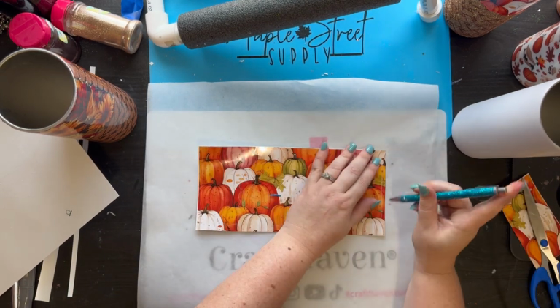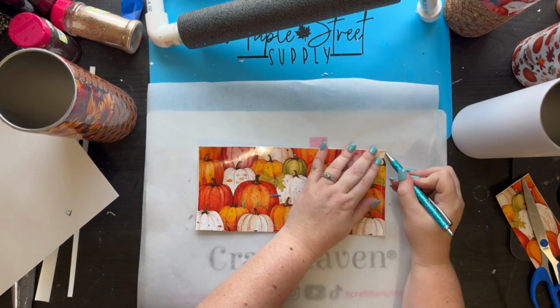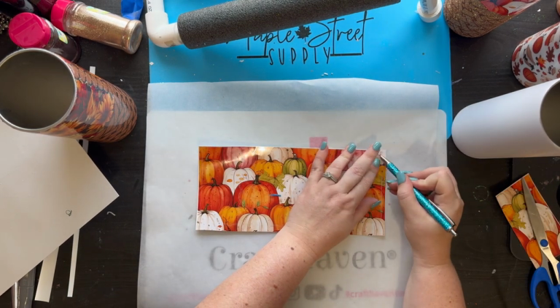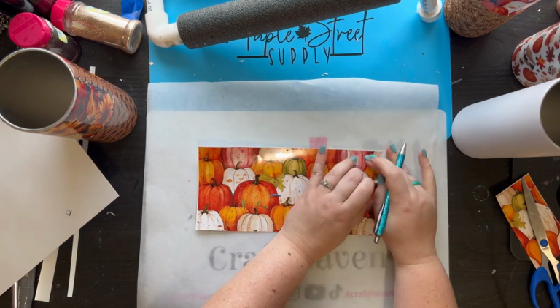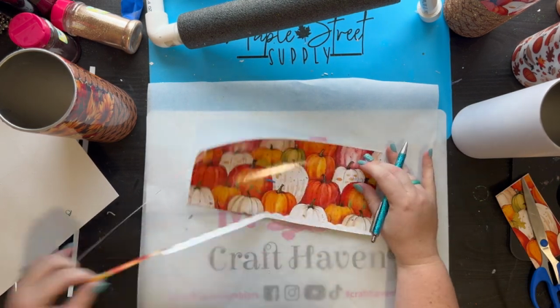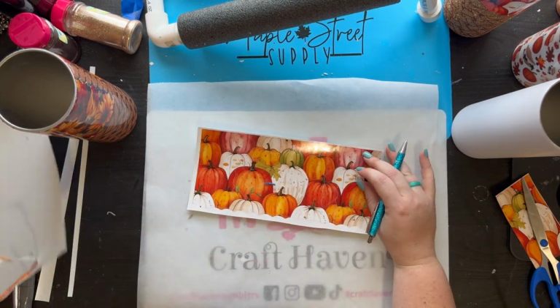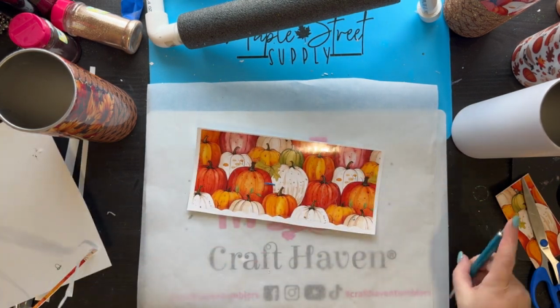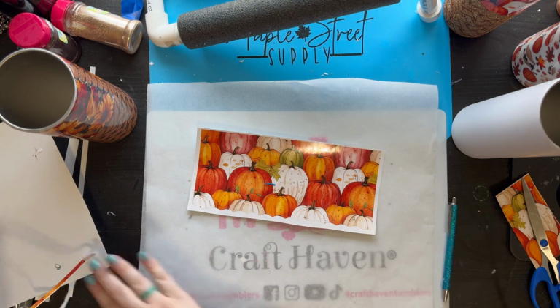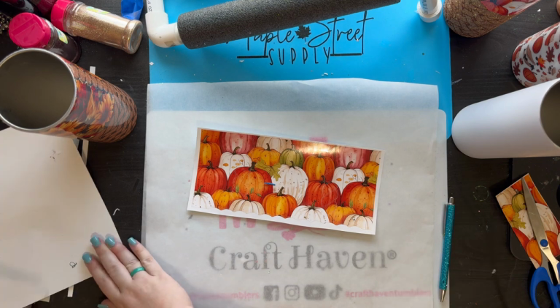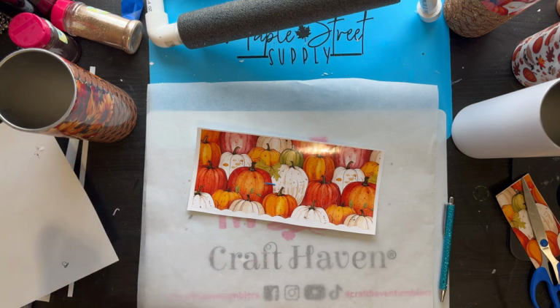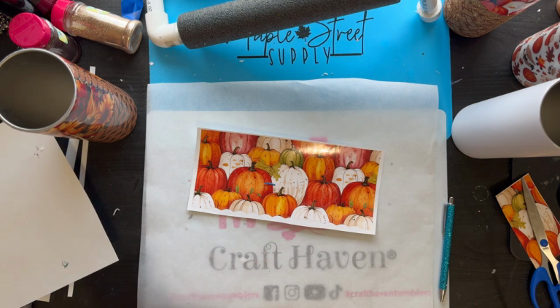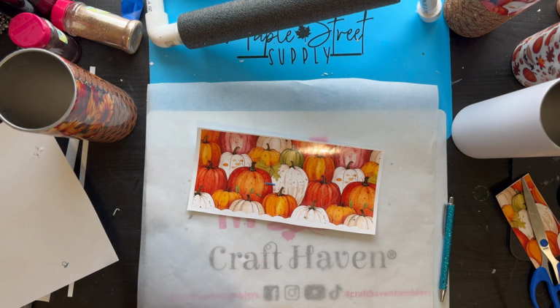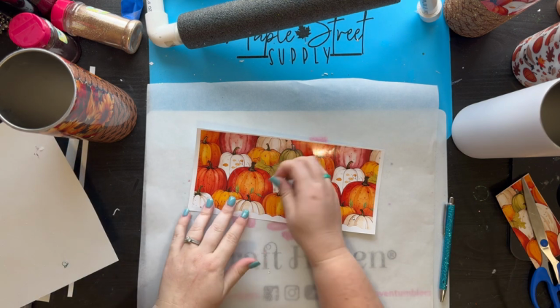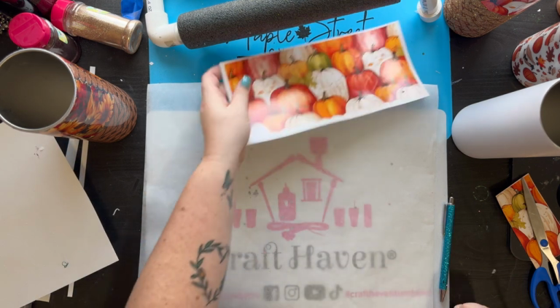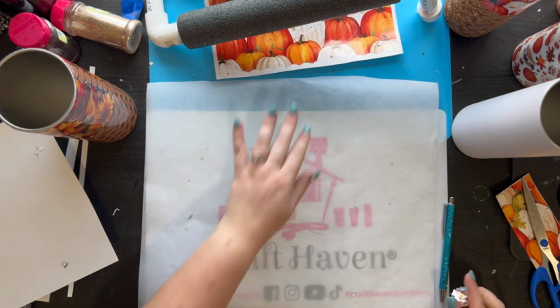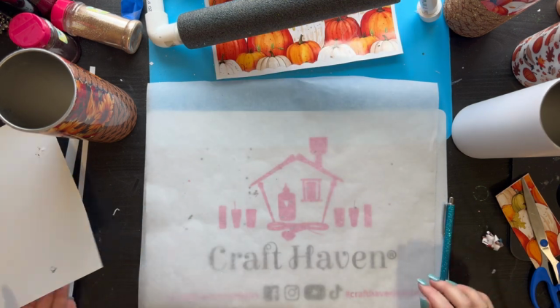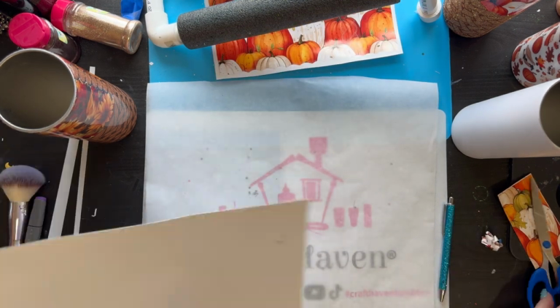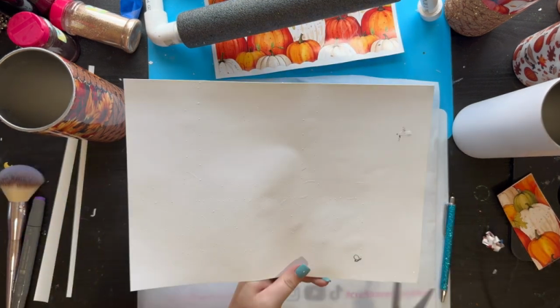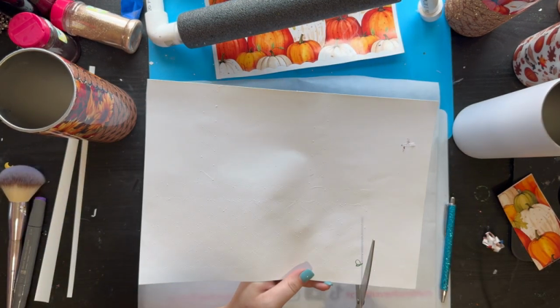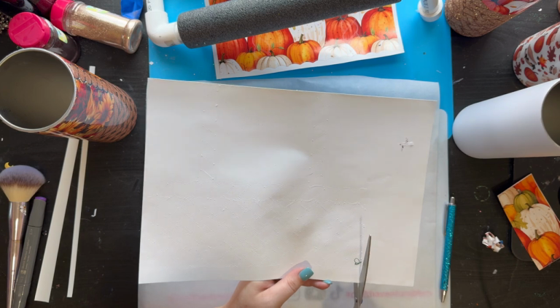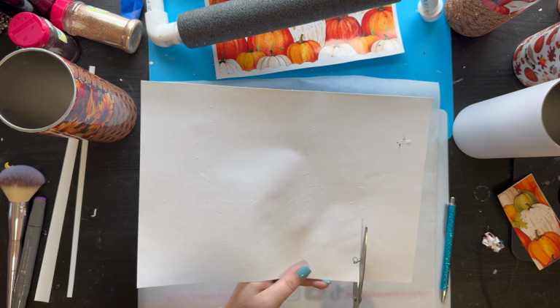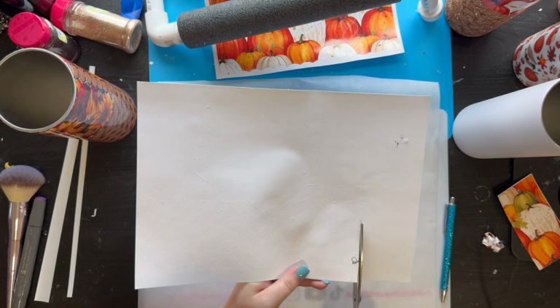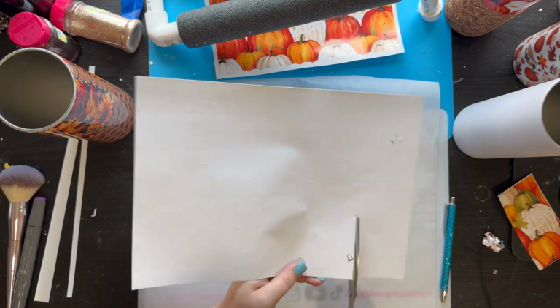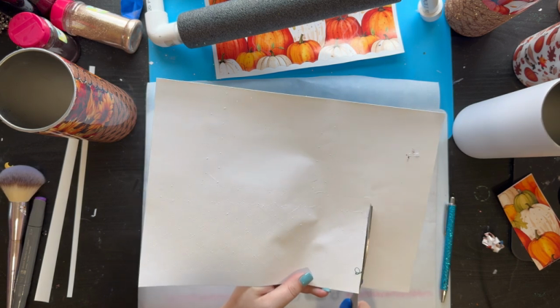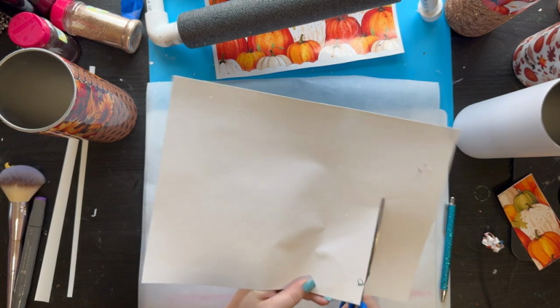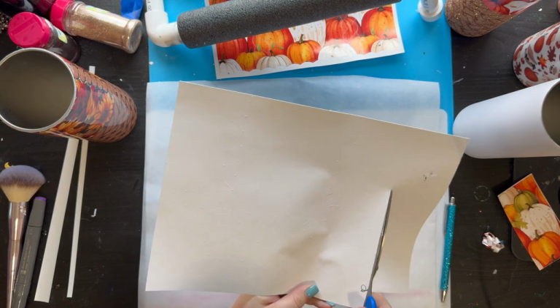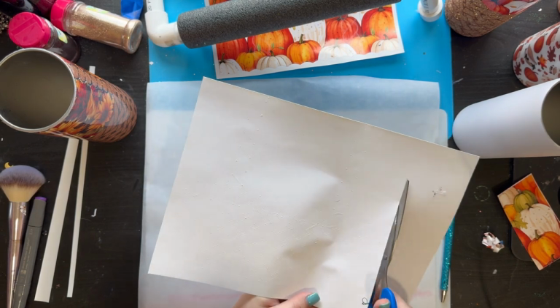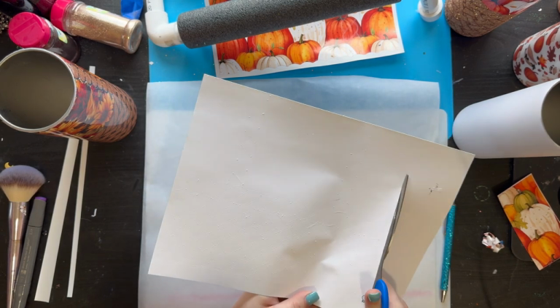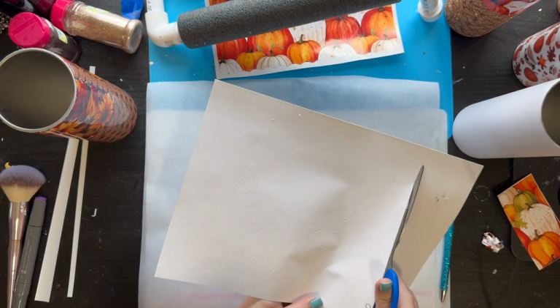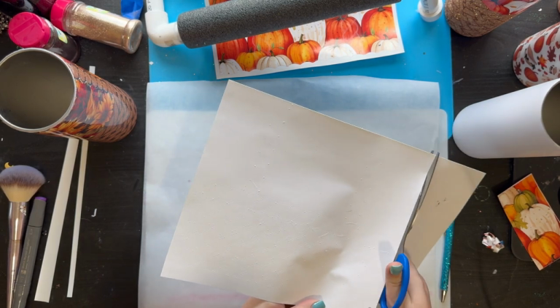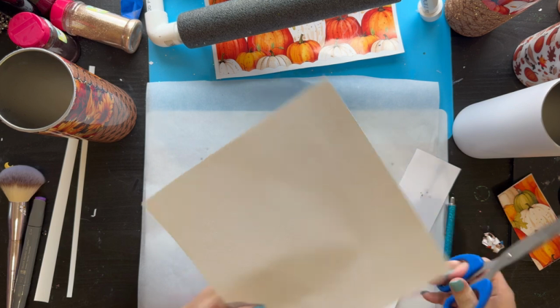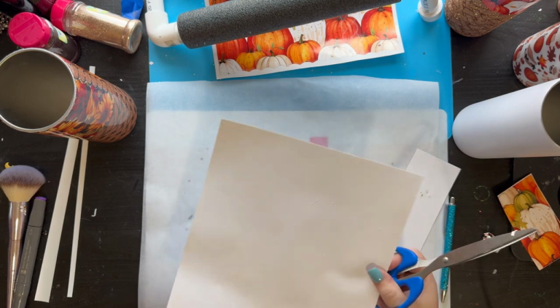I'm going to pull out that outside square just so I can see the design a little bit better. Then I'm going to go through and trim down my tacky tape to the edge of the design all the way around.